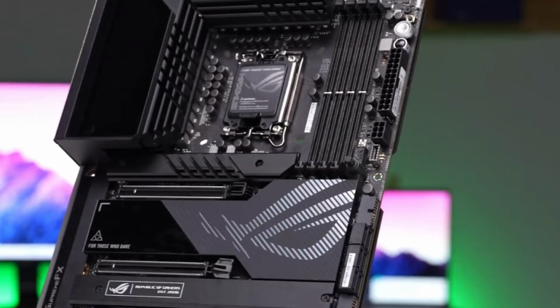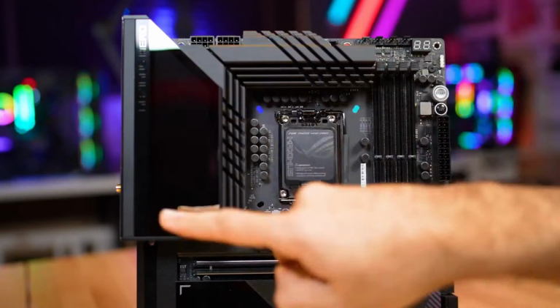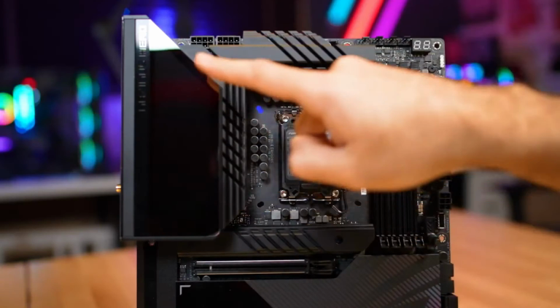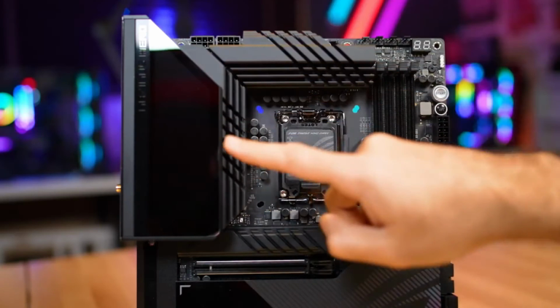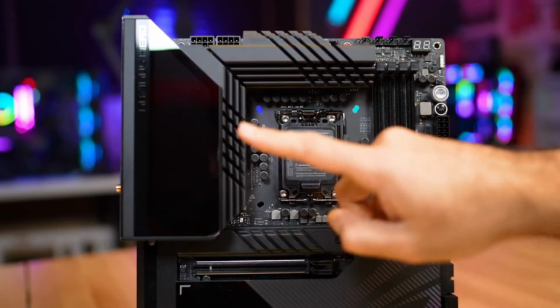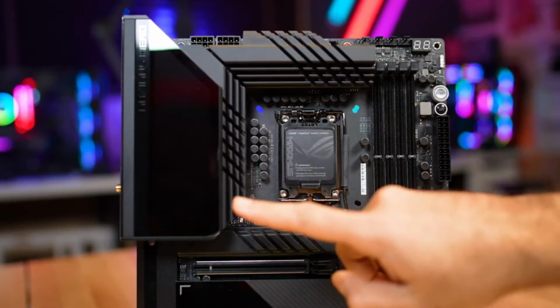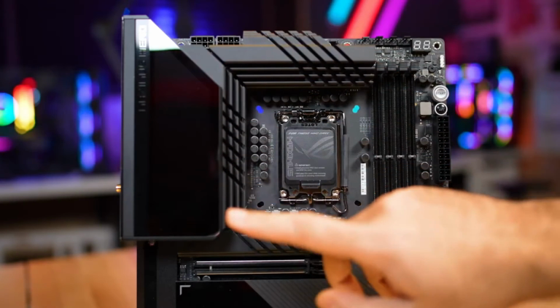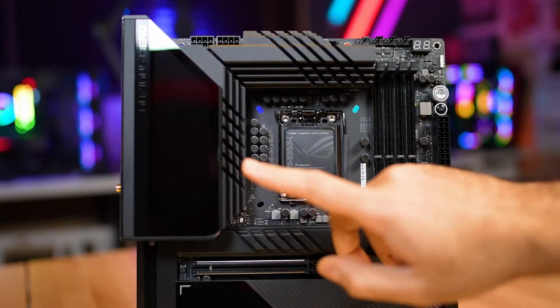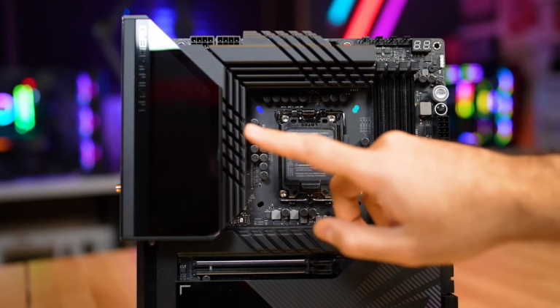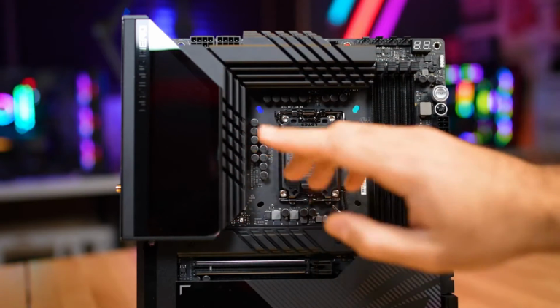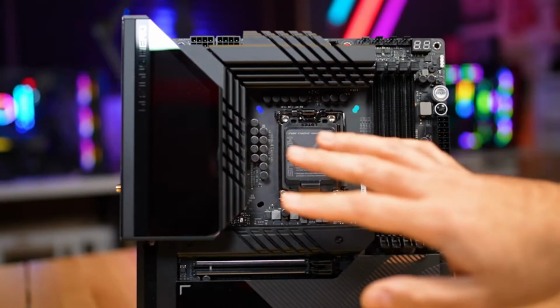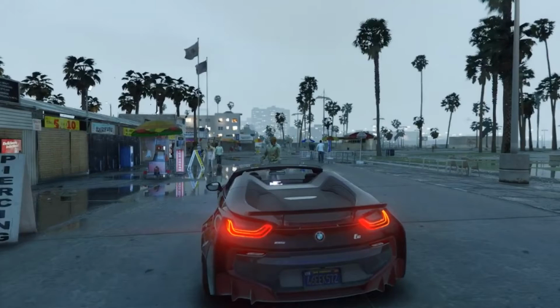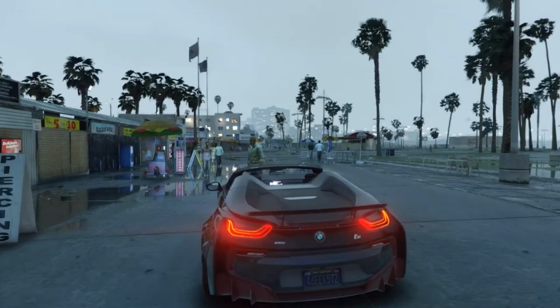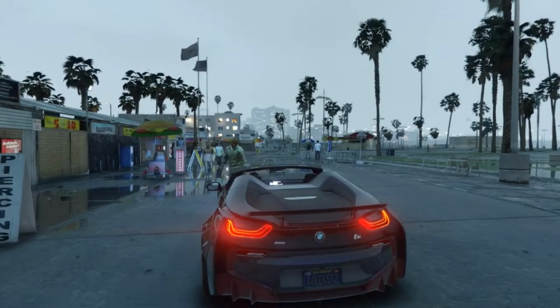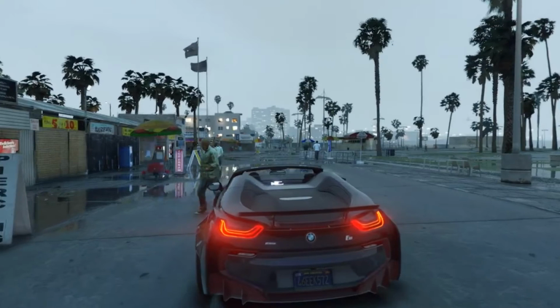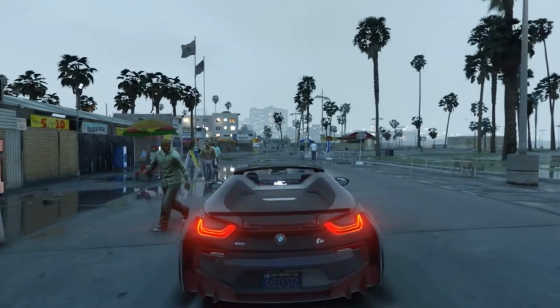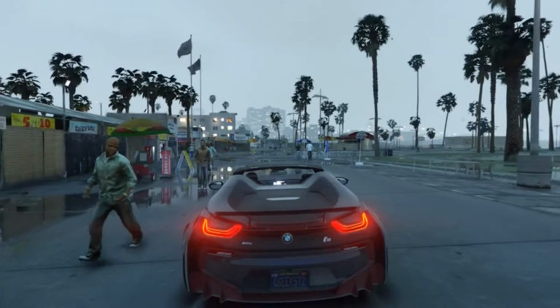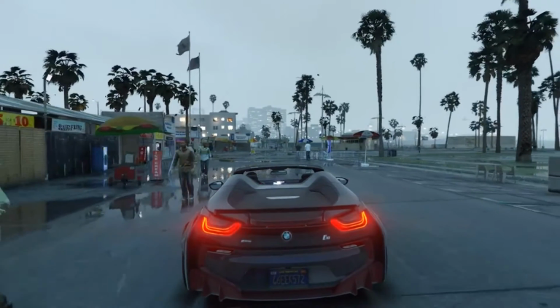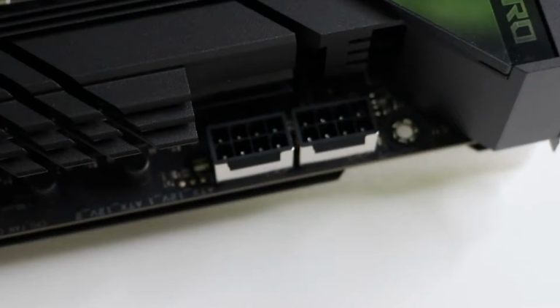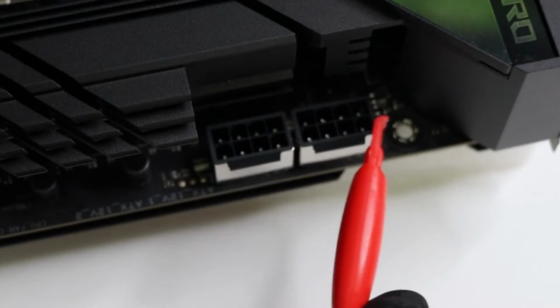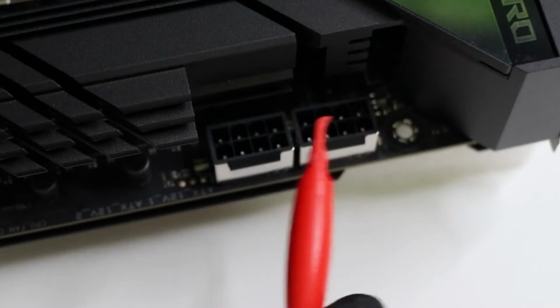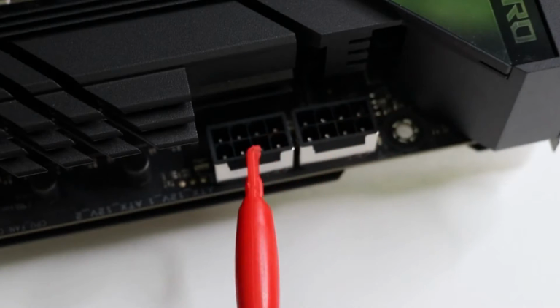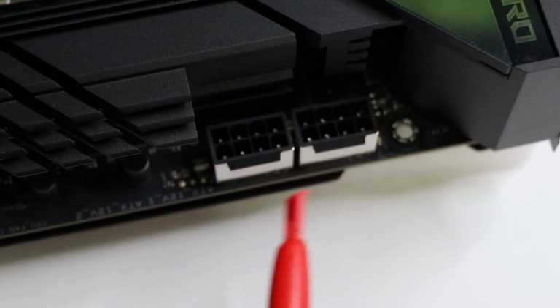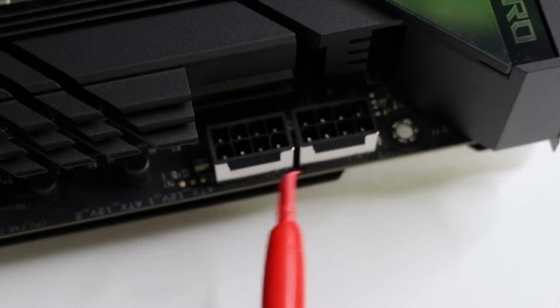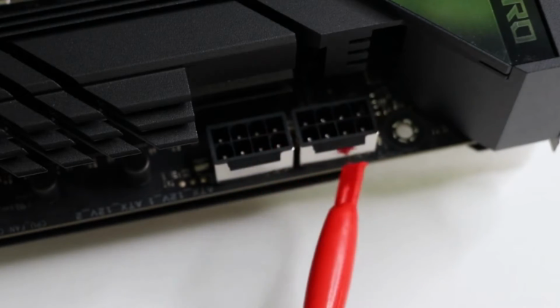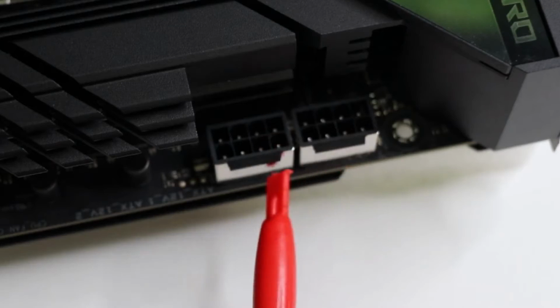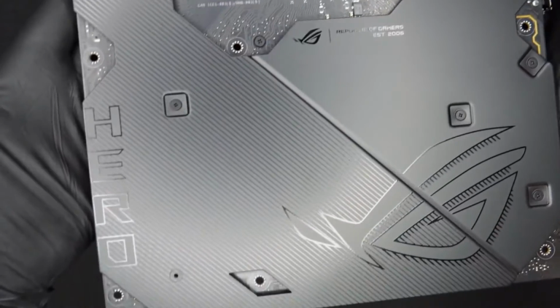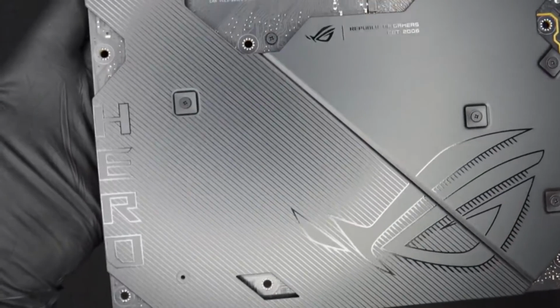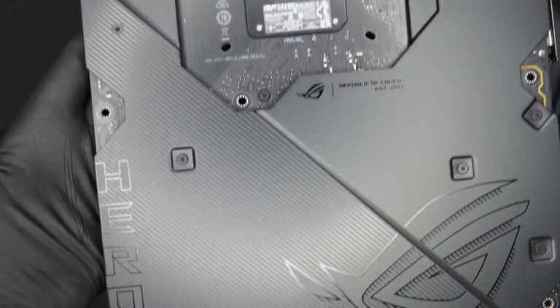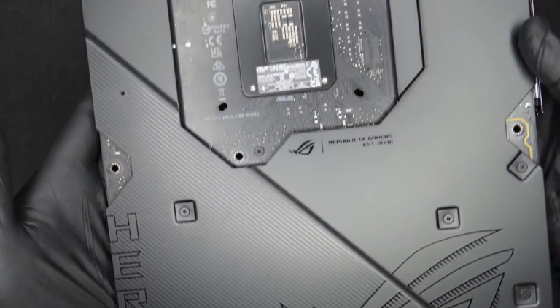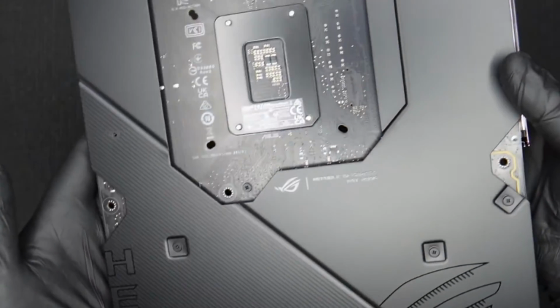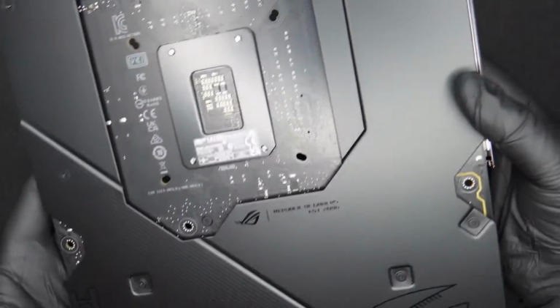The CPU headers automatically select the proper mode, while the rest of the ports require manual adjustment. Both the chassis and CPU fan headers output up to 1A/12W, with the W_PUMP+ header outputting up to 3A/36W.